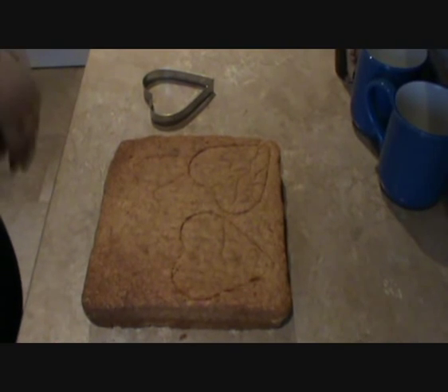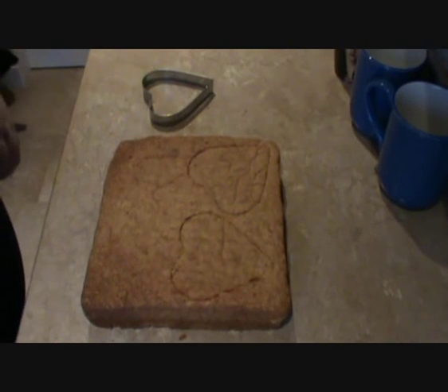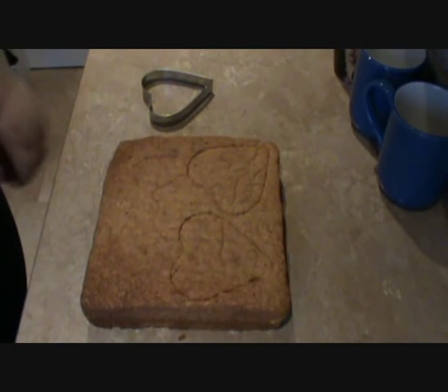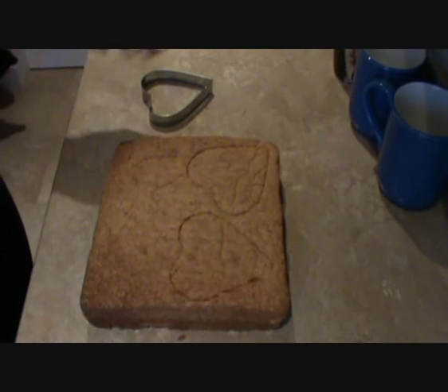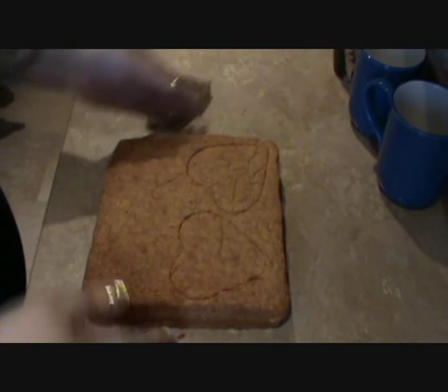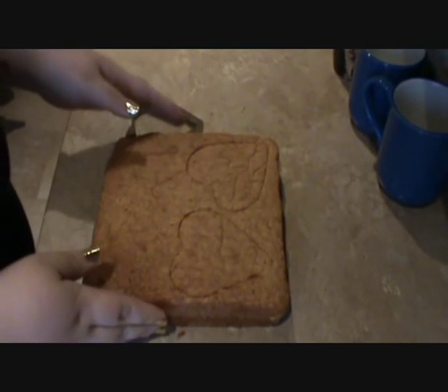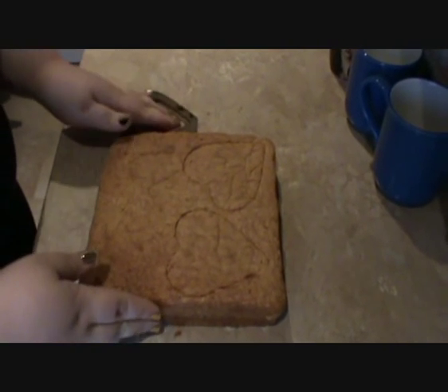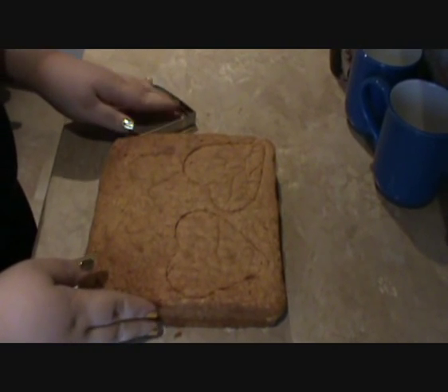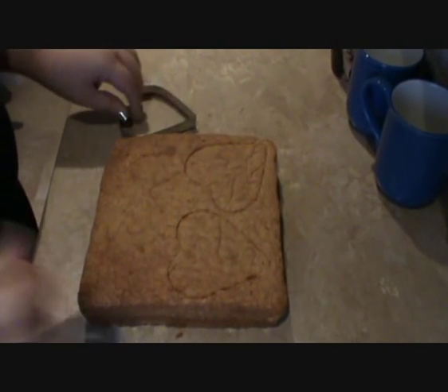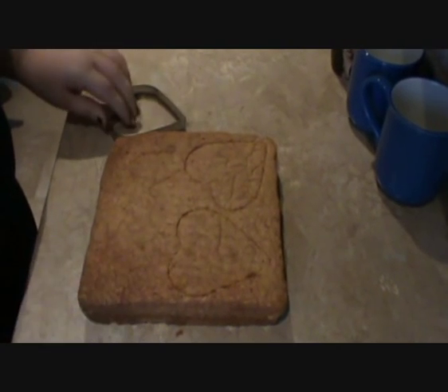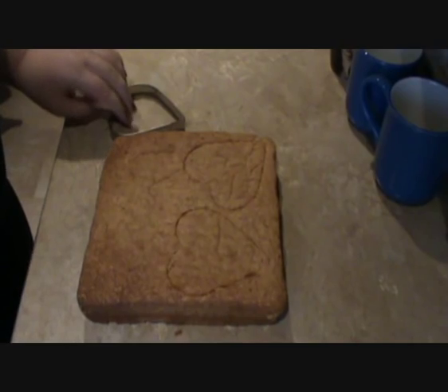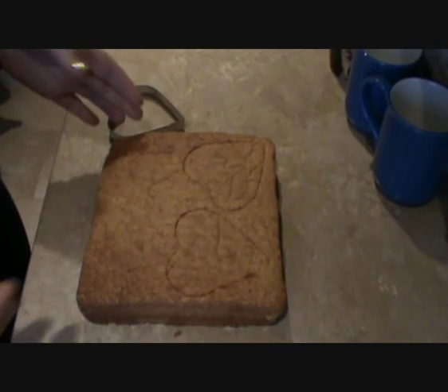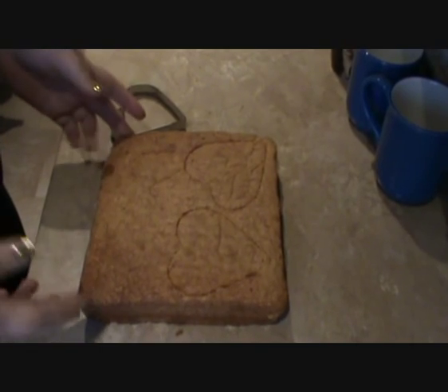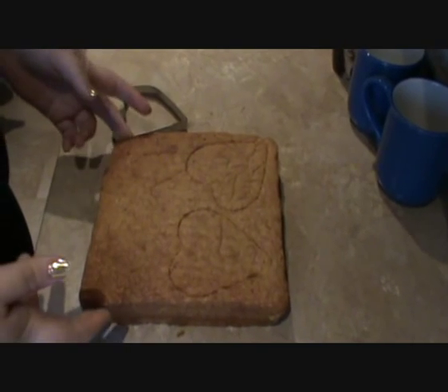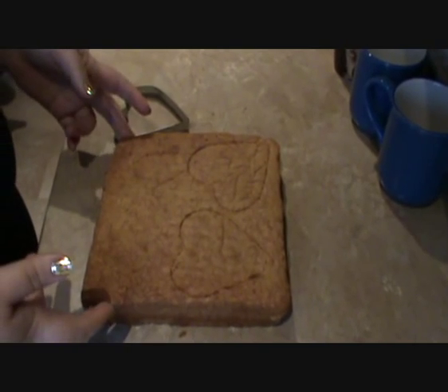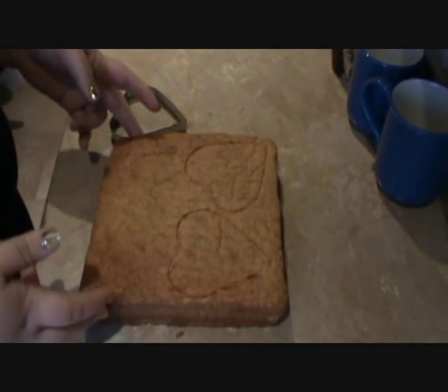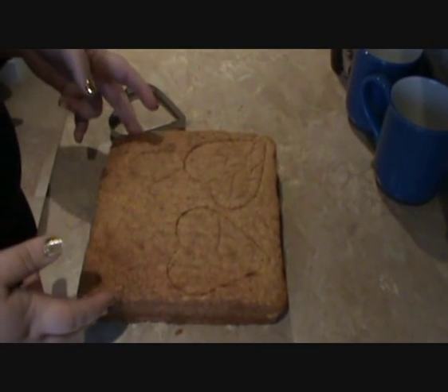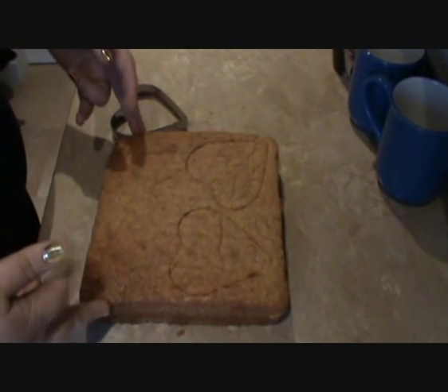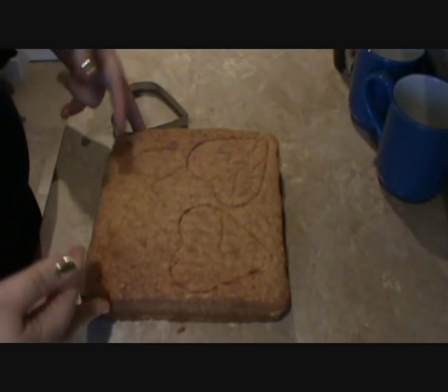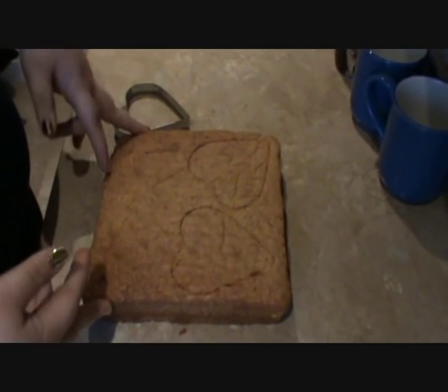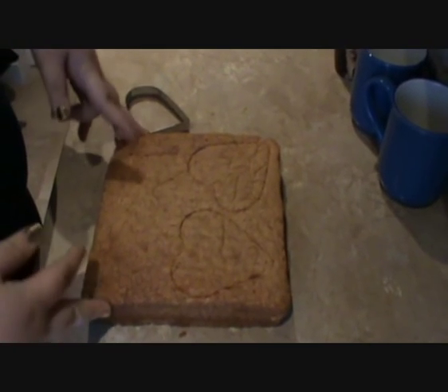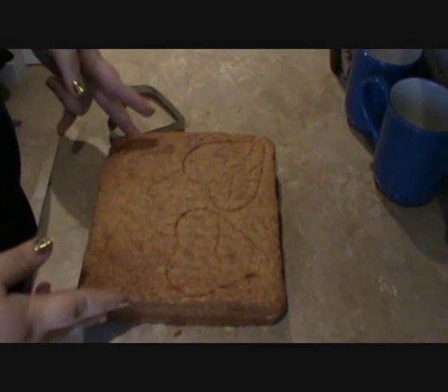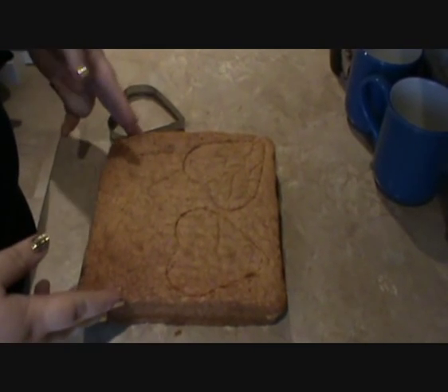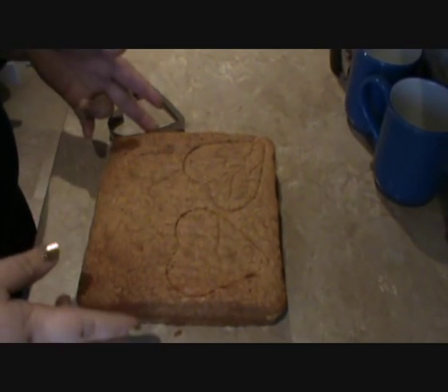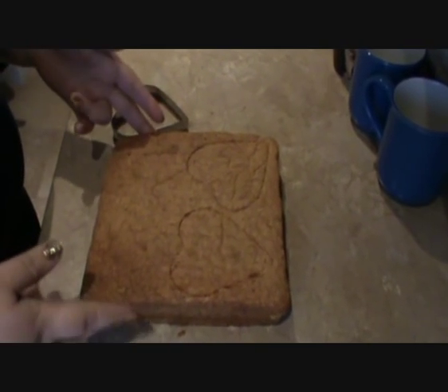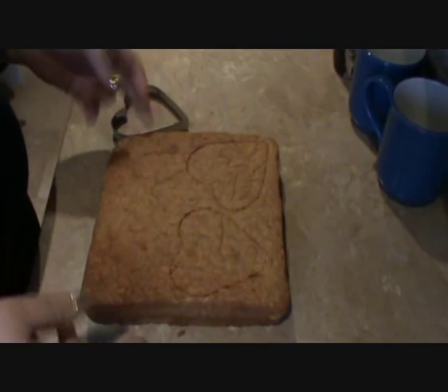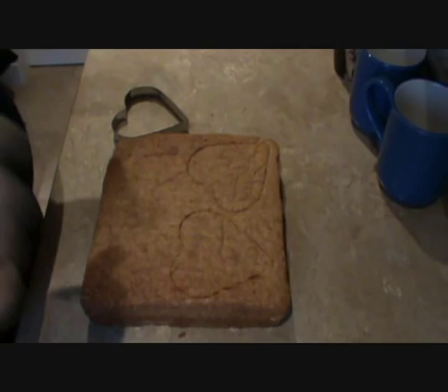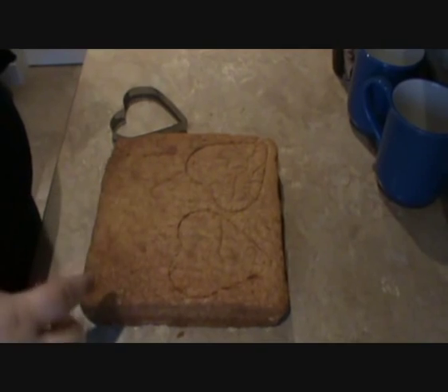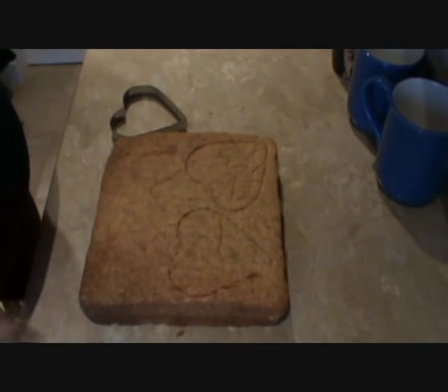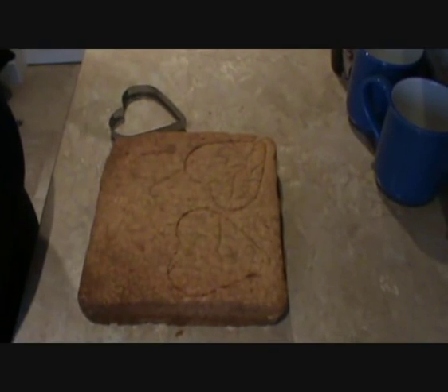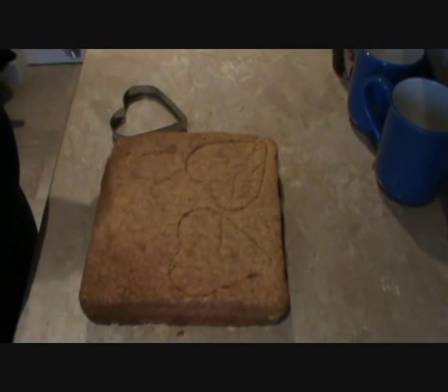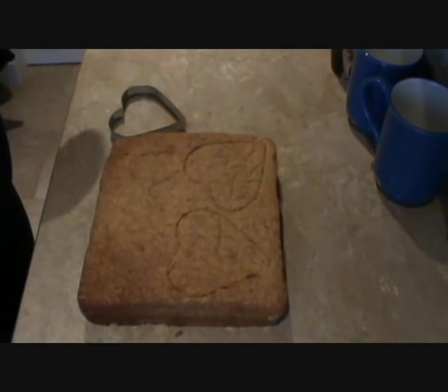Okay so what I've got here is basically a sheet cake. This is just a vanilla sheet cake that I baked last night in preparation for today.